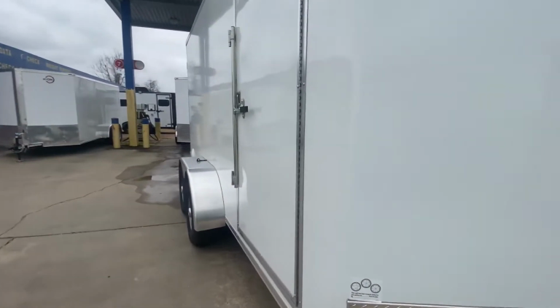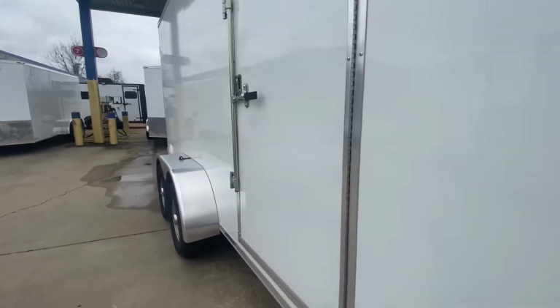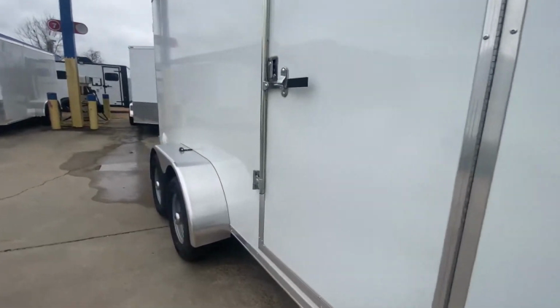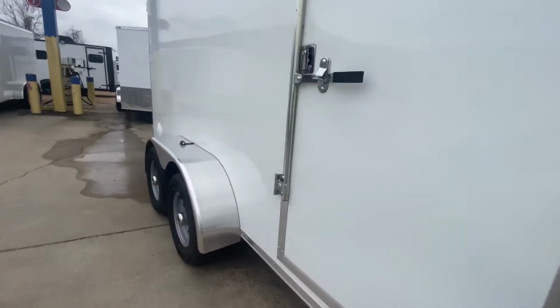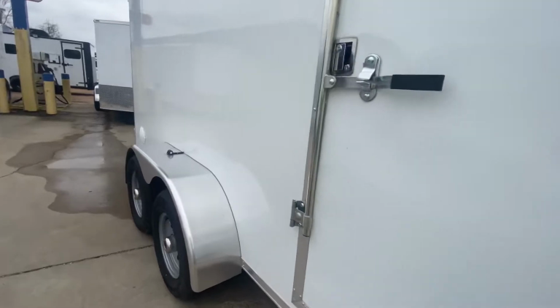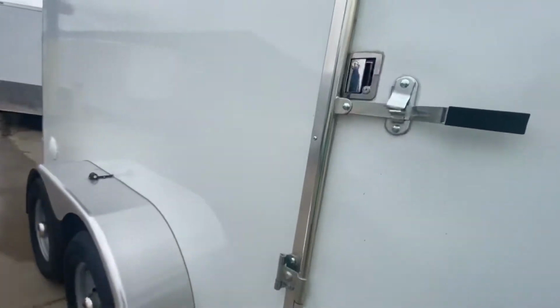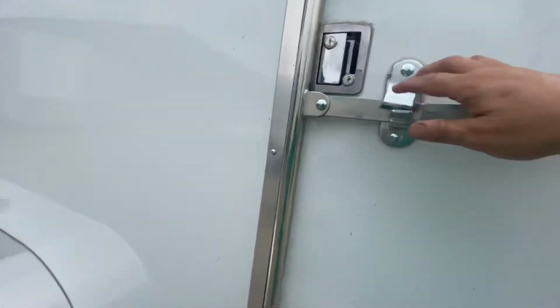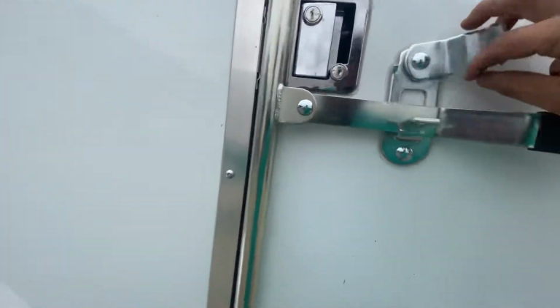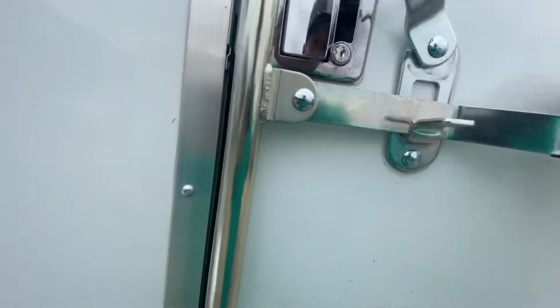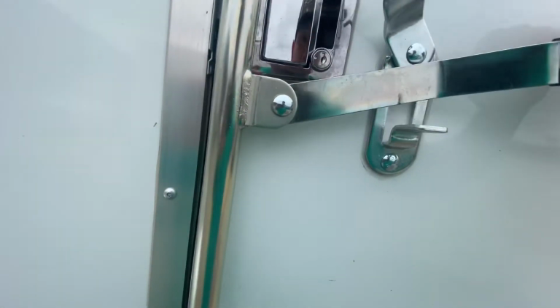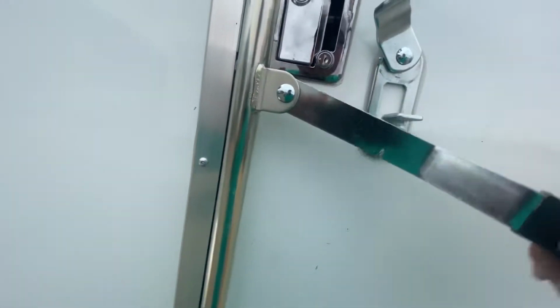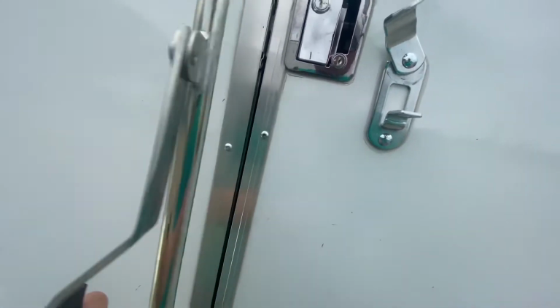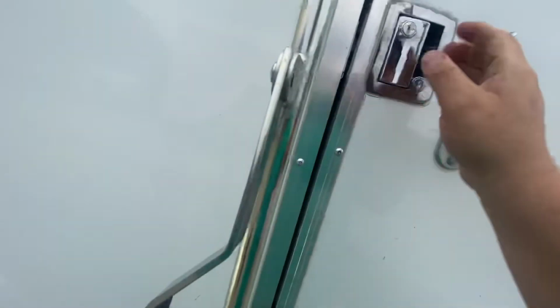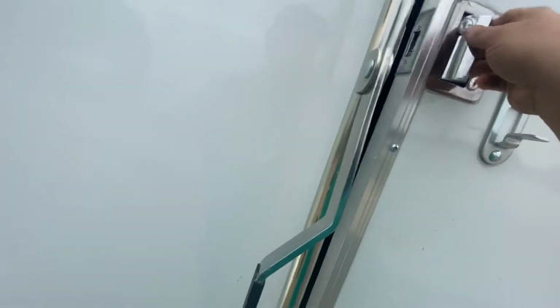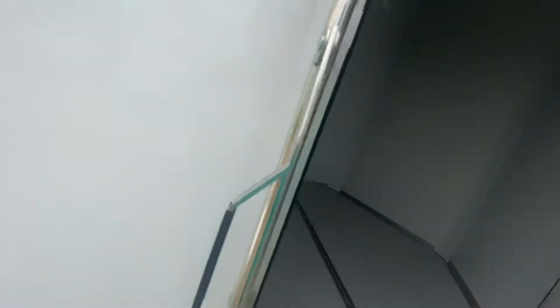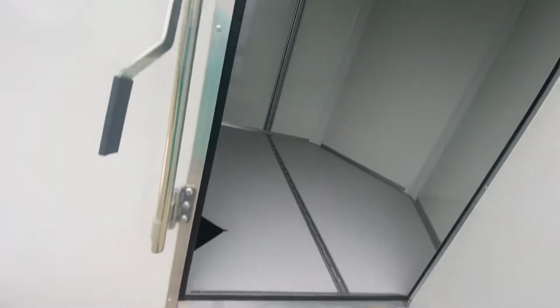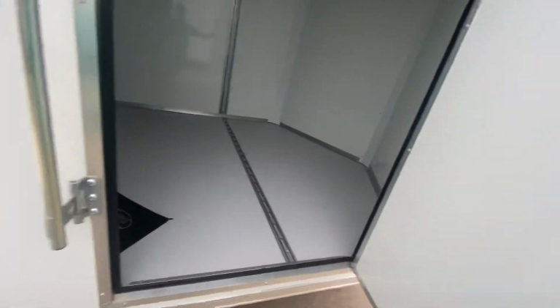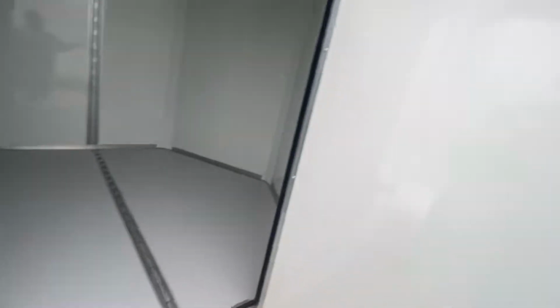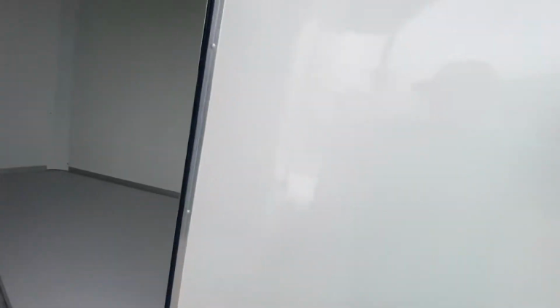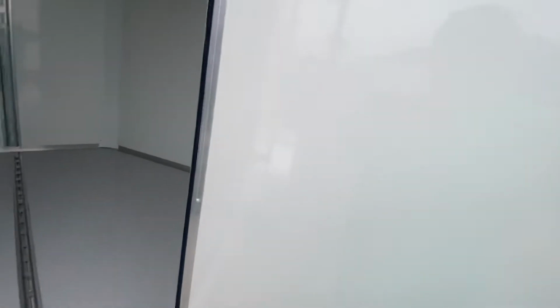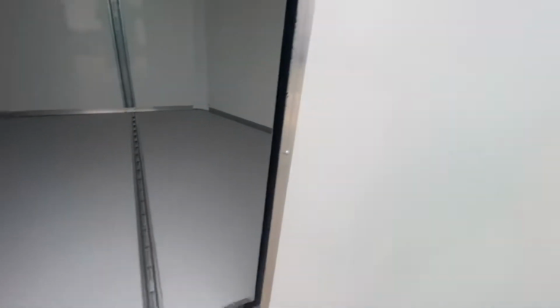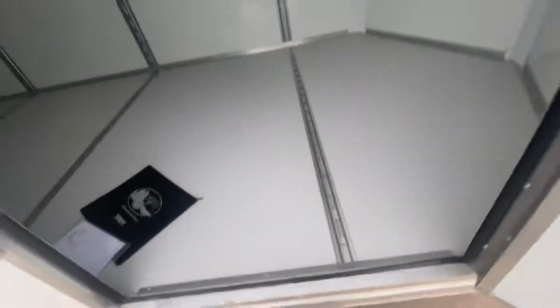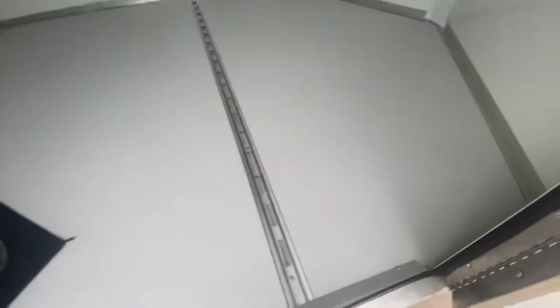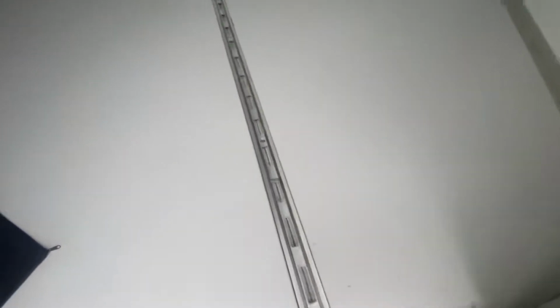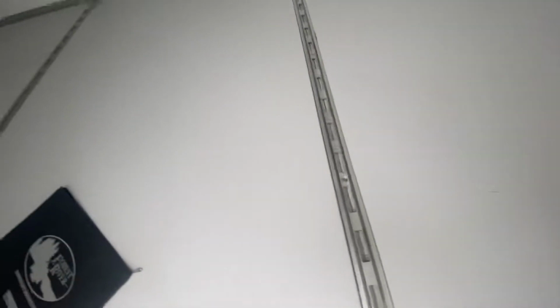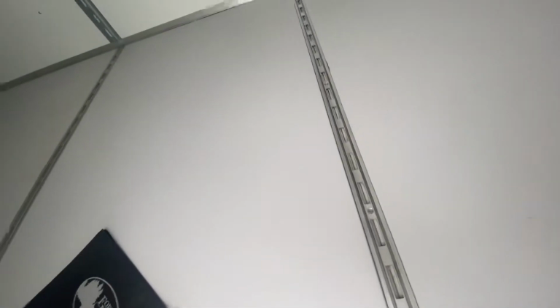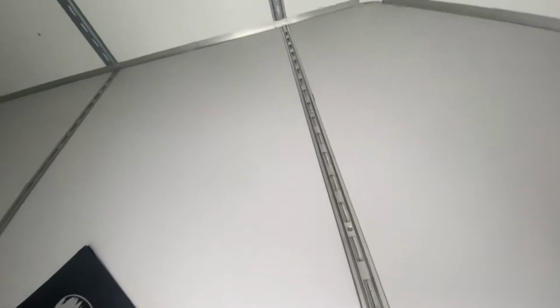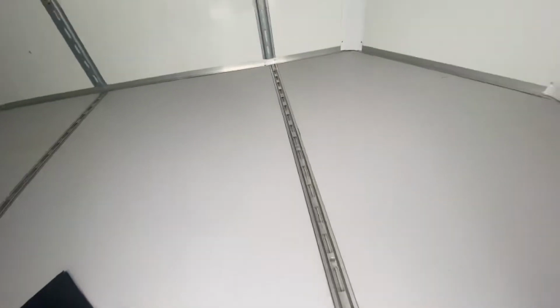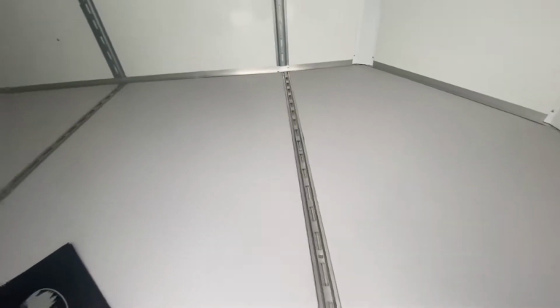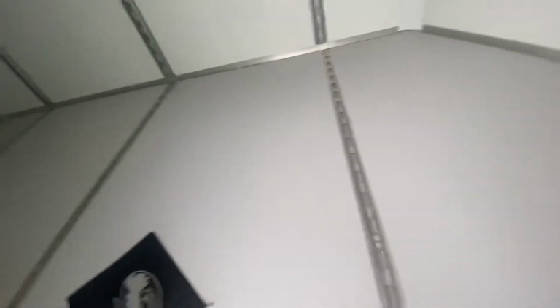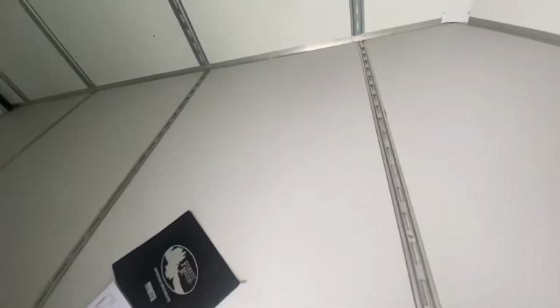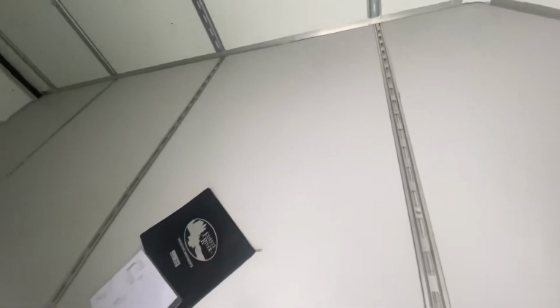This one here is made out of all steel — there's absolutely no plywood whatsoever in this trailer. It's all steel, cell tech technology. You have 8 tie-down systems installed into this trailer.